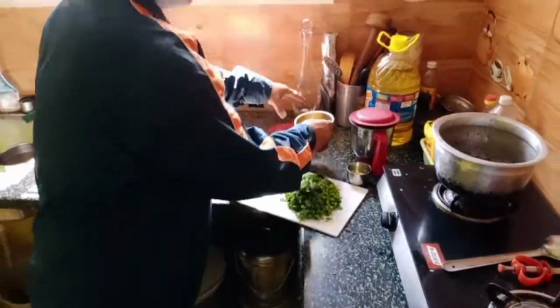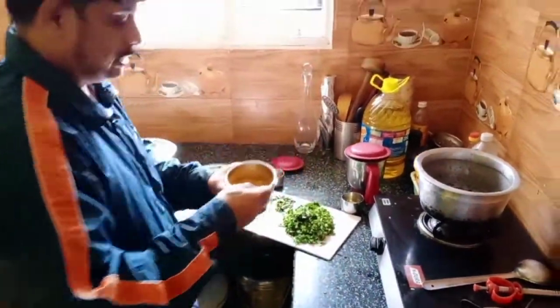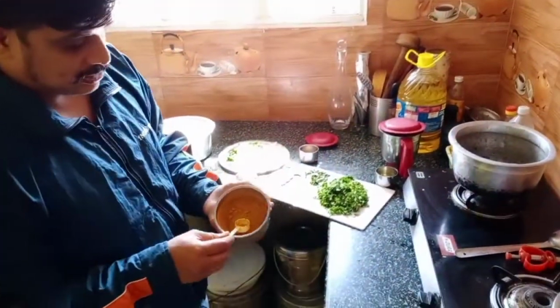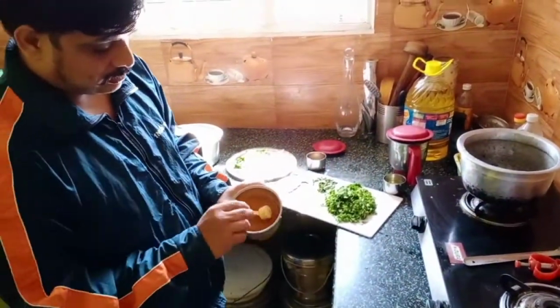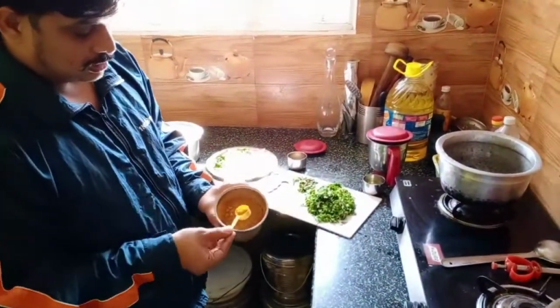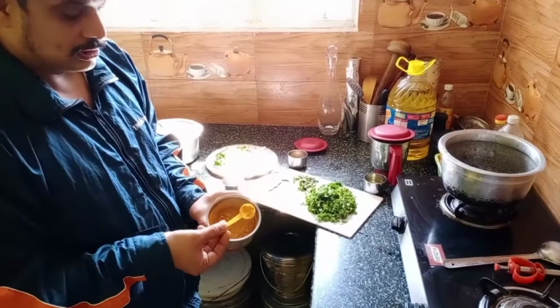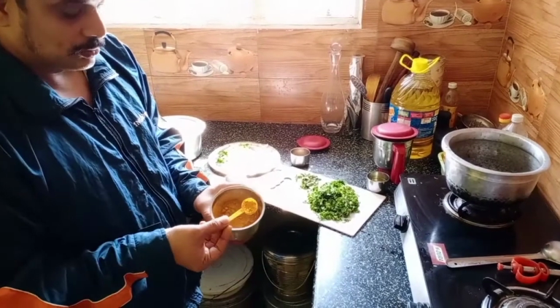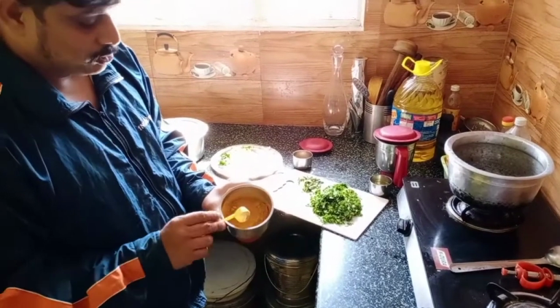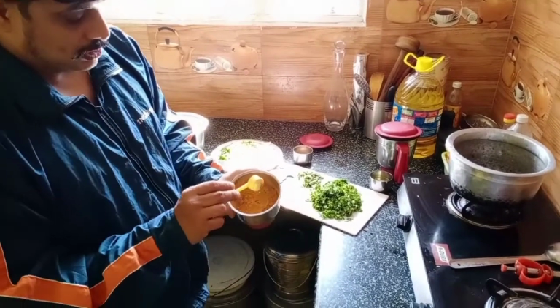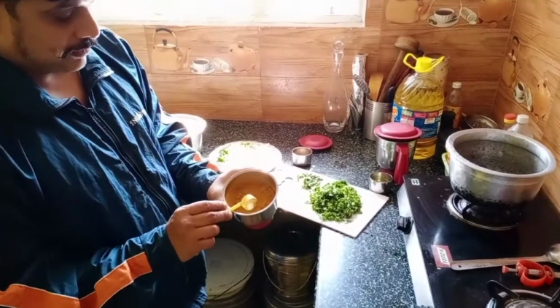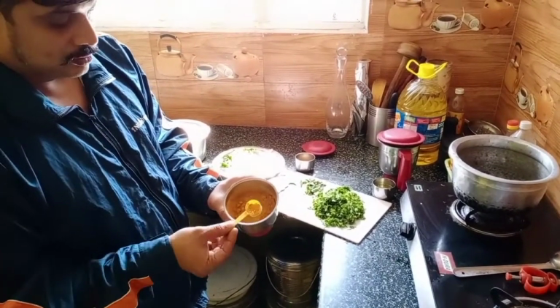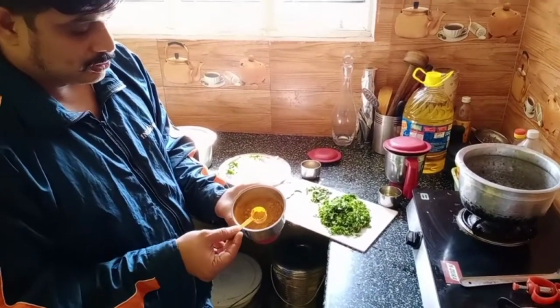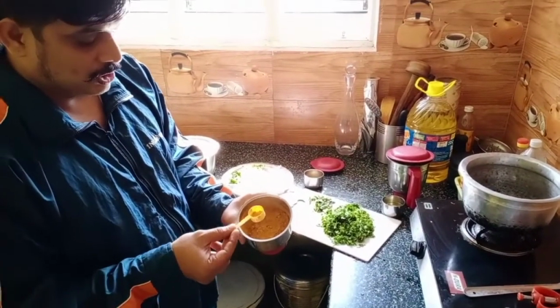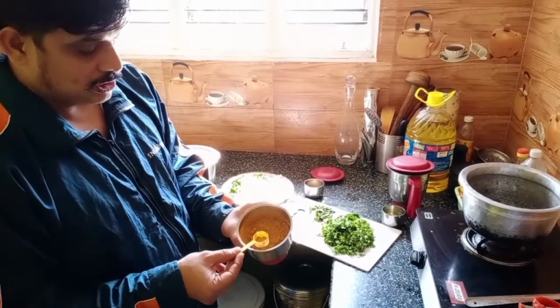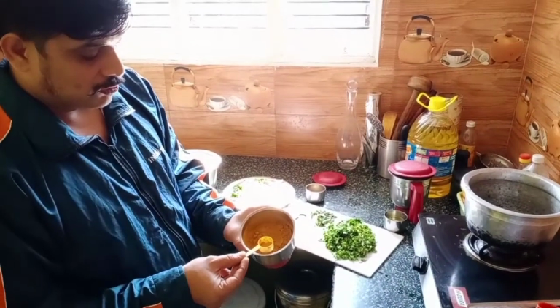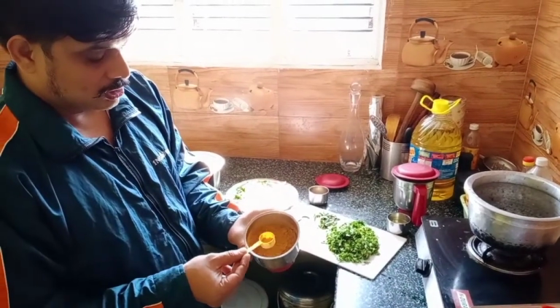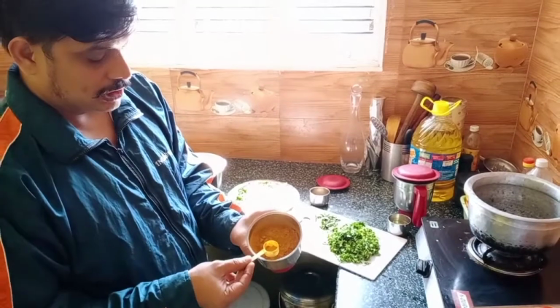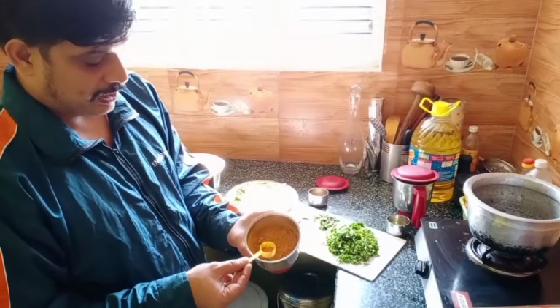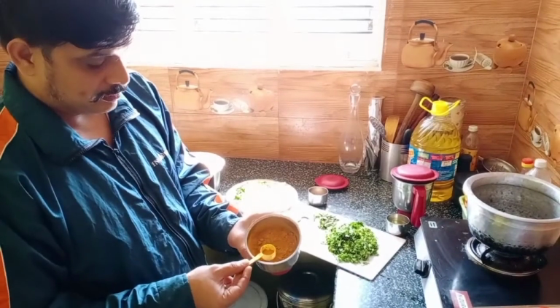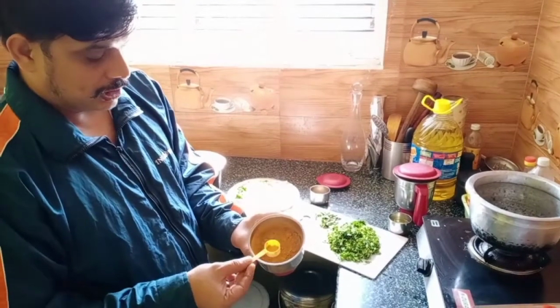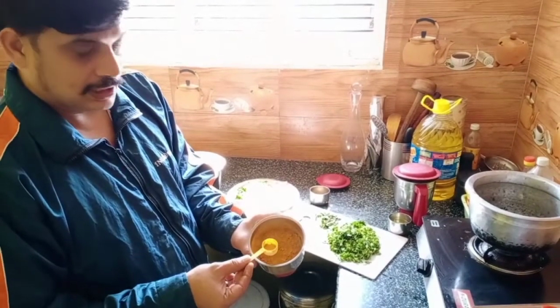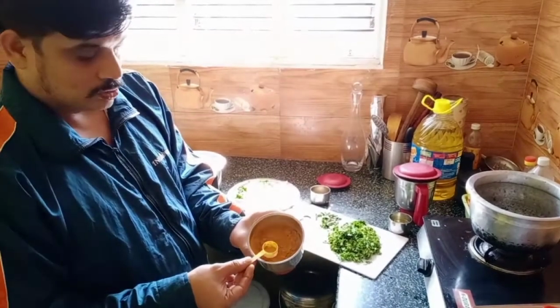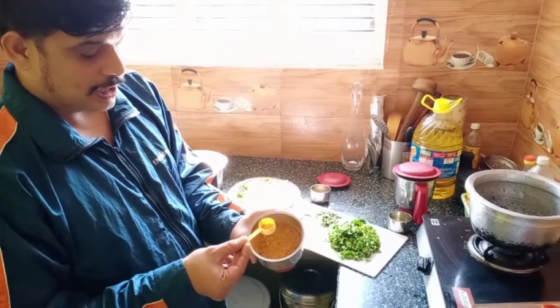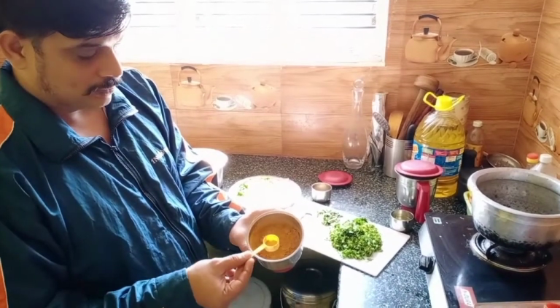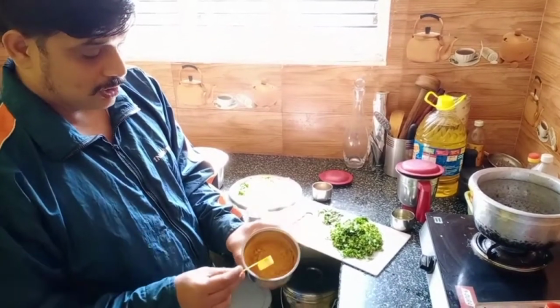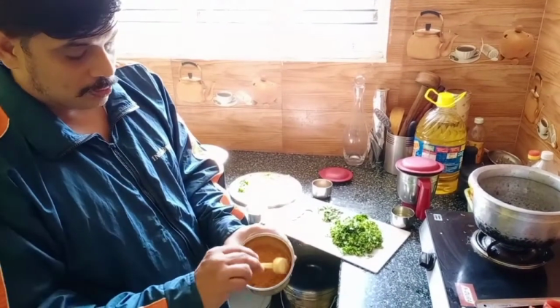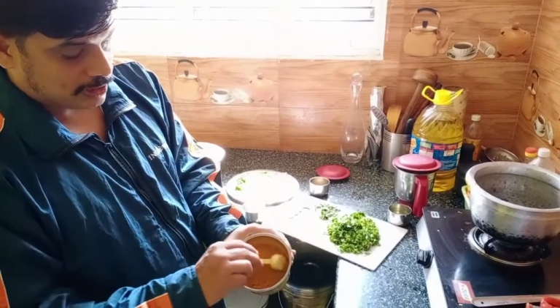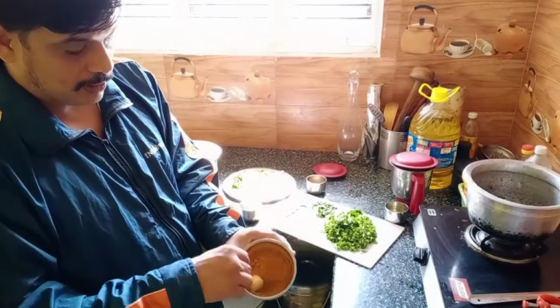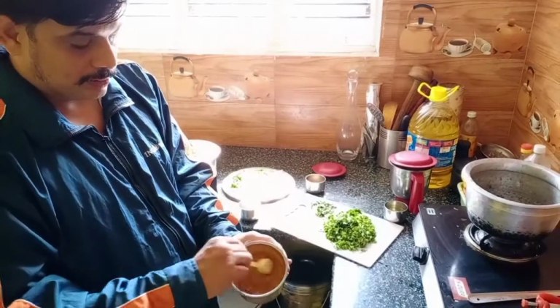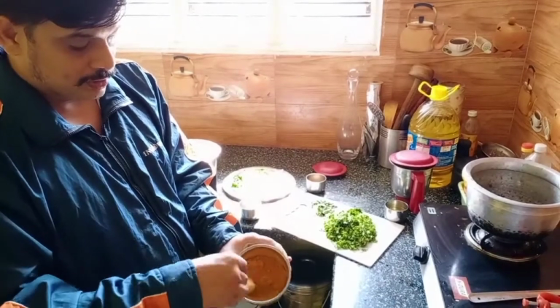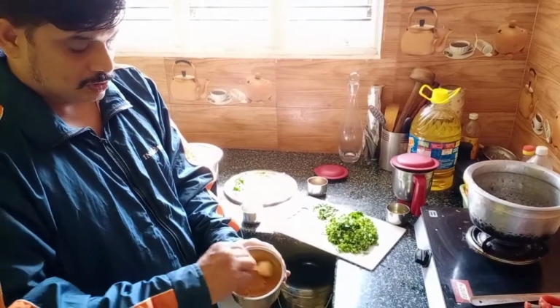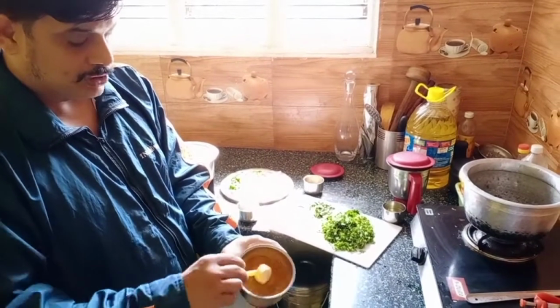Here is the masala. I use one teaspoon of saffron, four of jeera, five of chili, two of garam masala, and one of coriander — all put together and blended. So let it mix well.